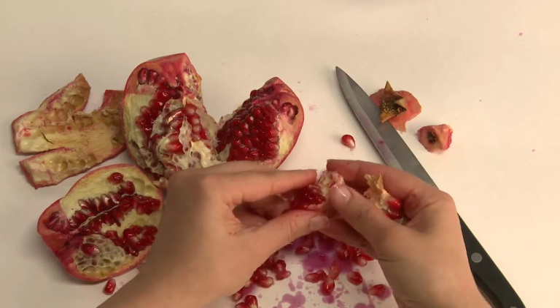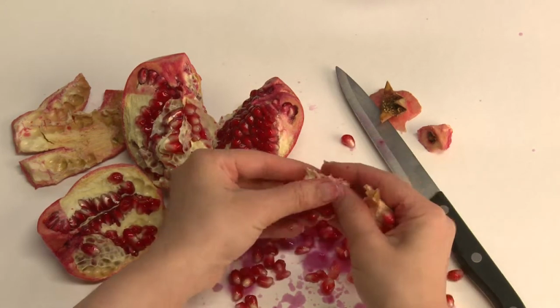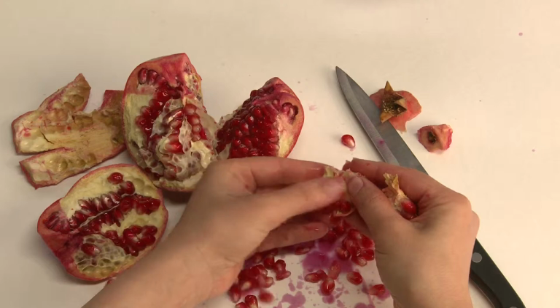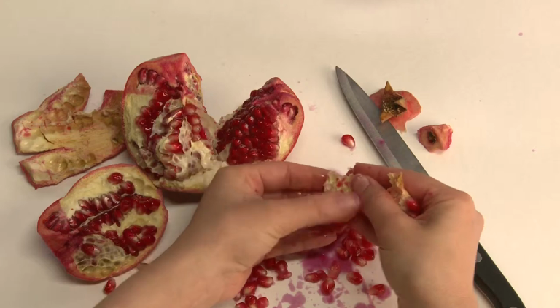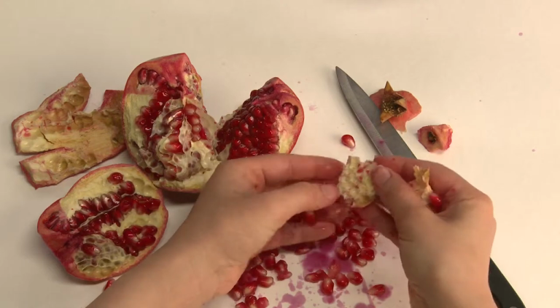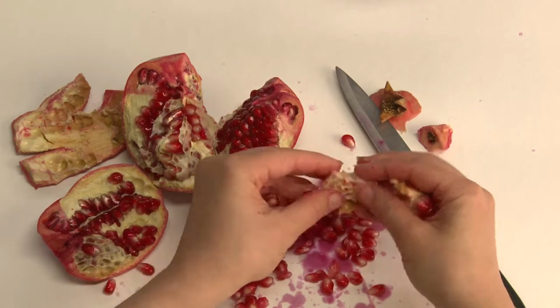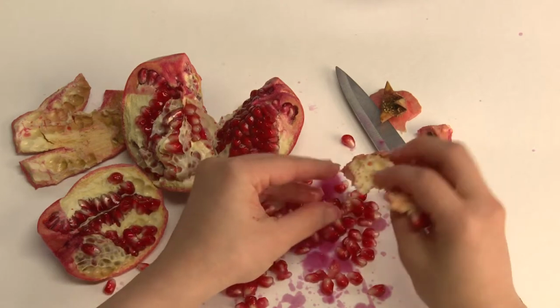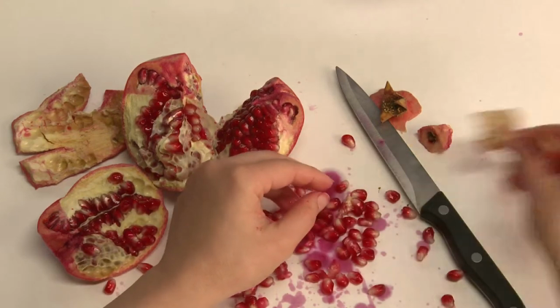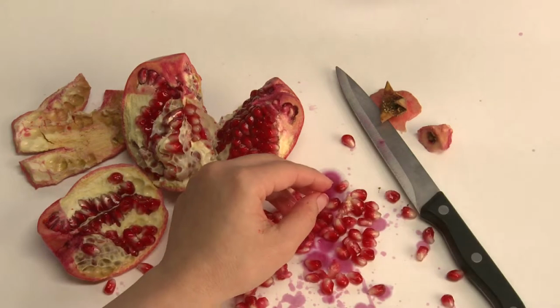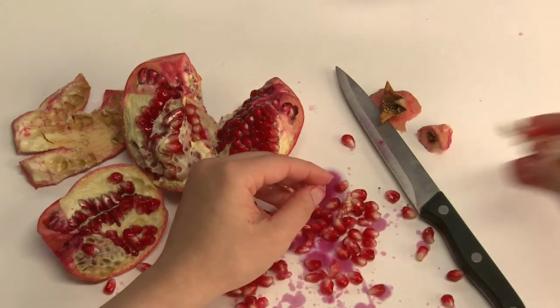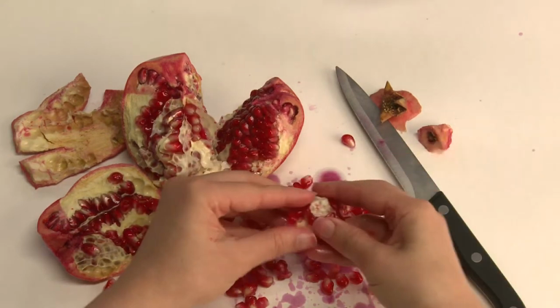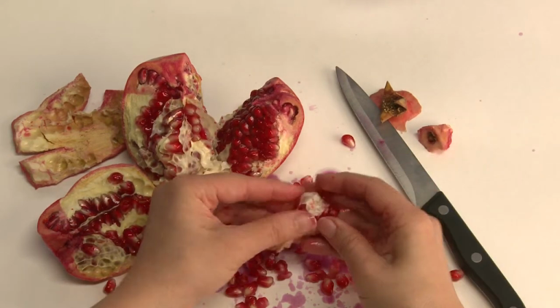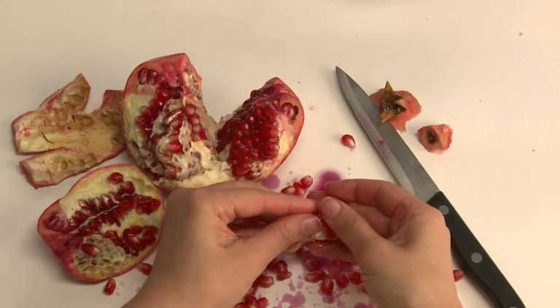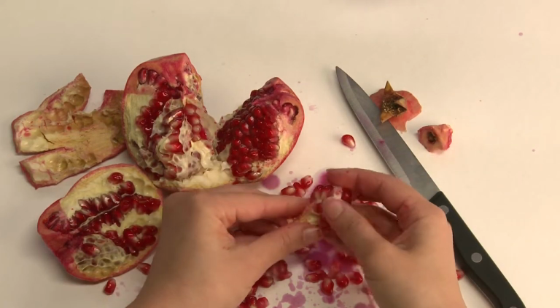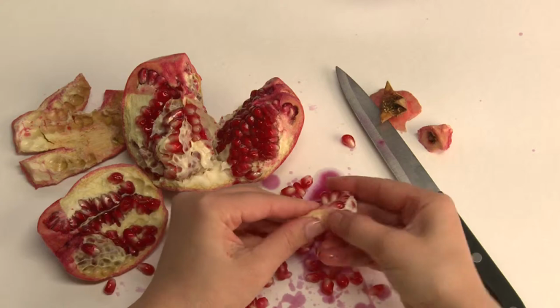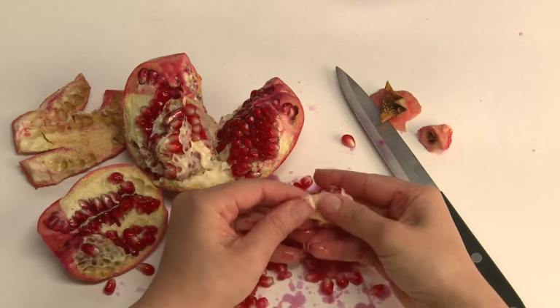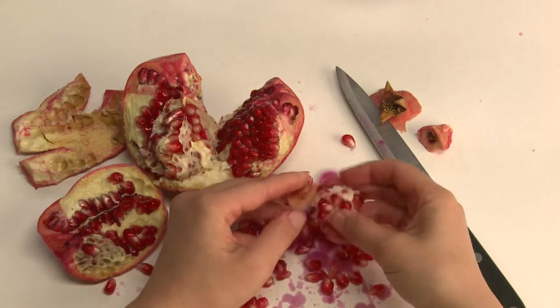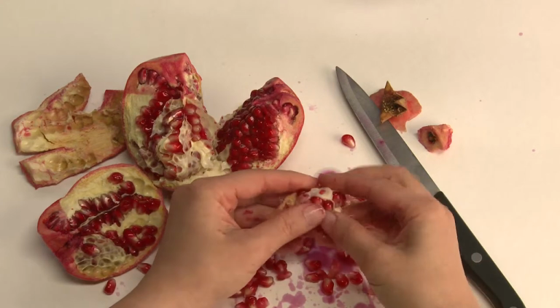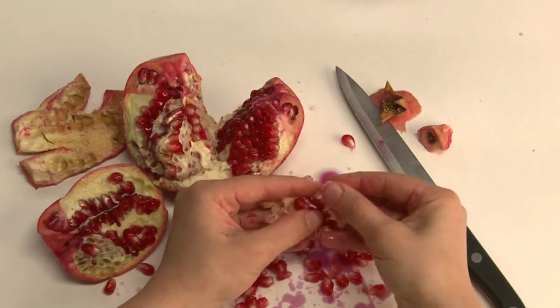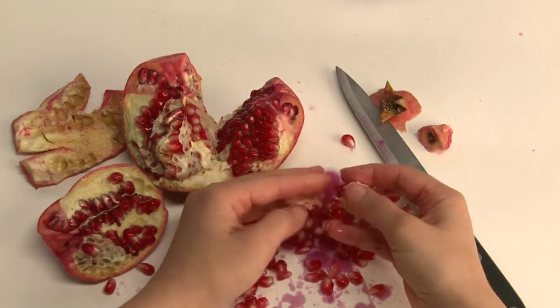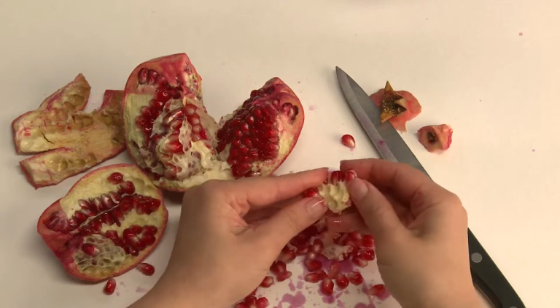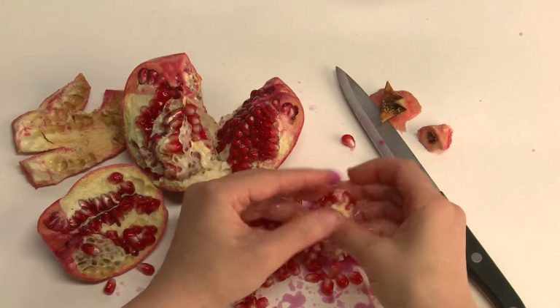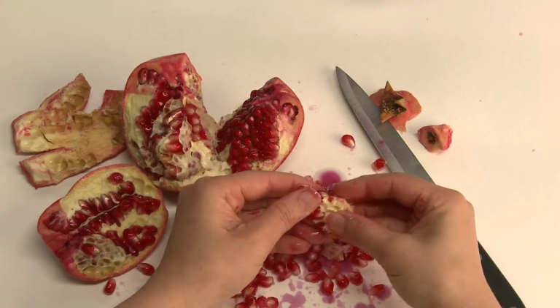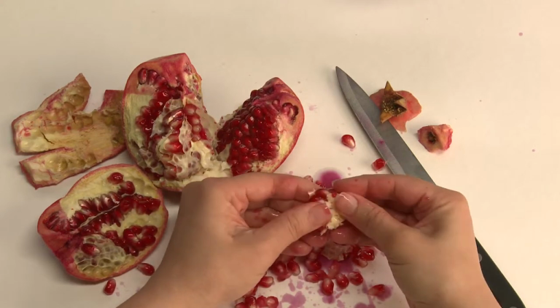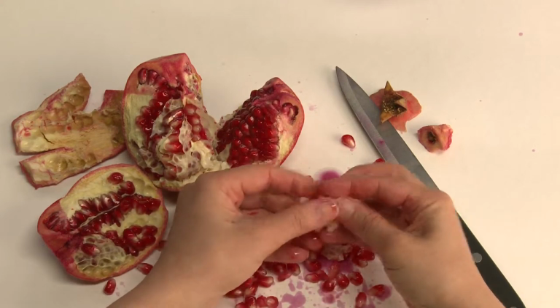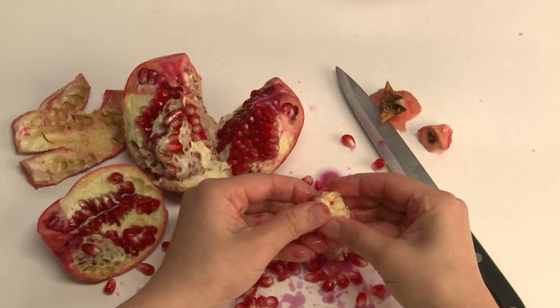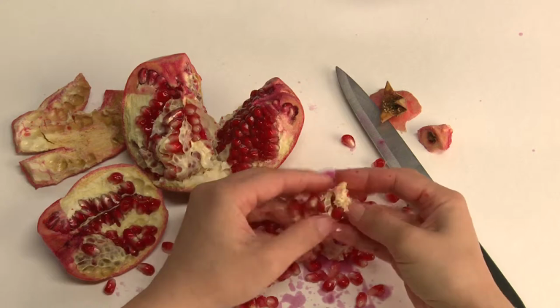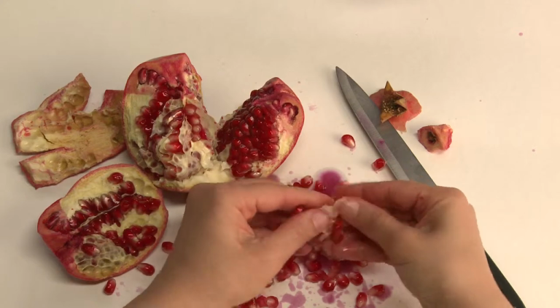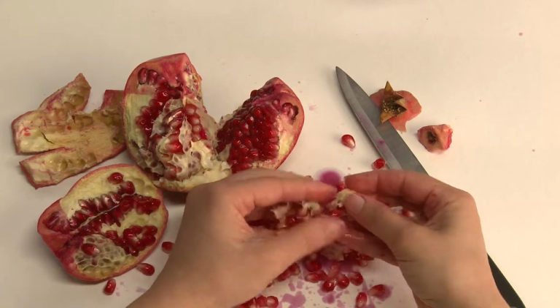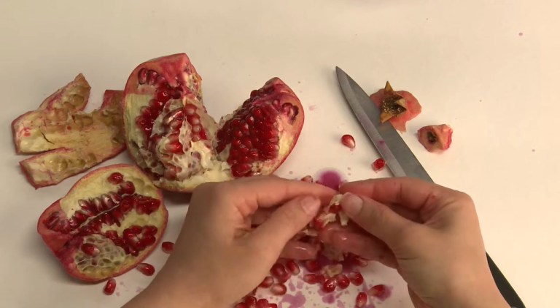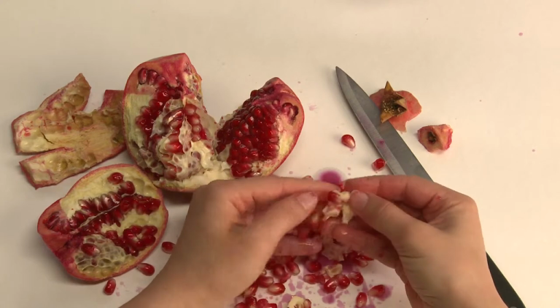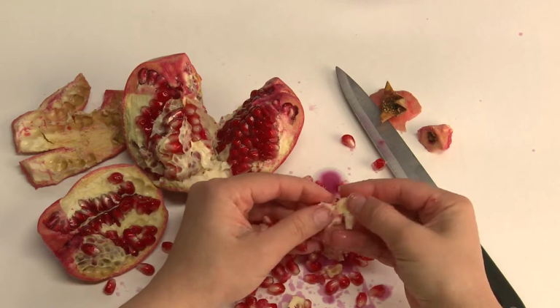These membranes separate the clusters from each other. Slowly and steadily, the seeds are removed — picking out one, then another, then another, until a whole bunch just falls out together.